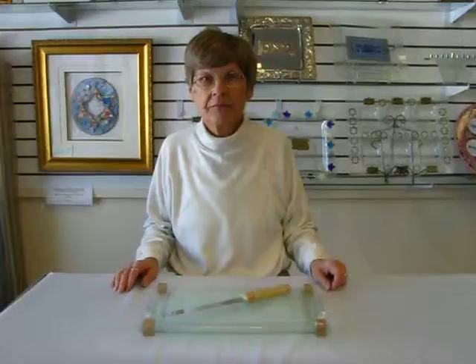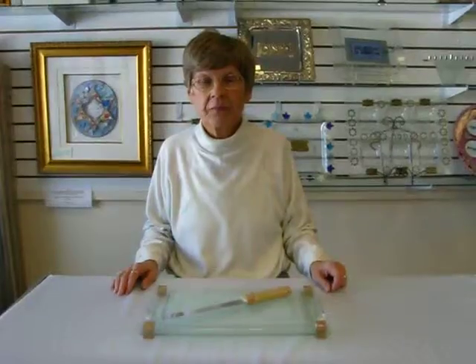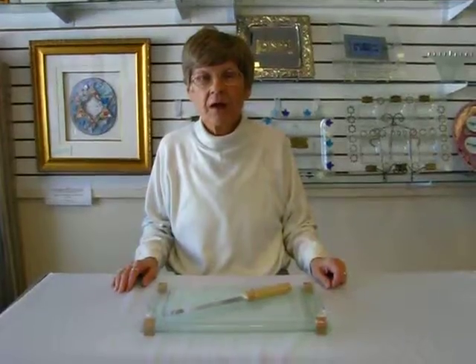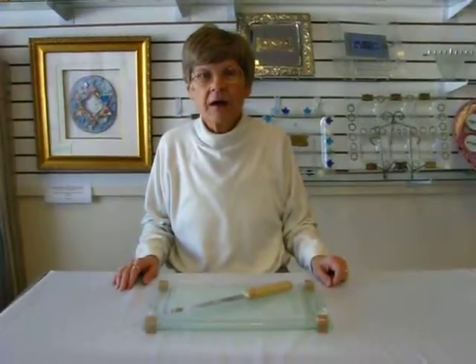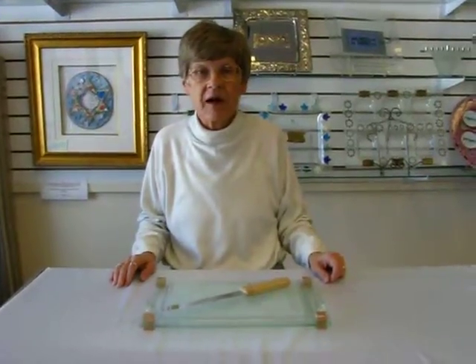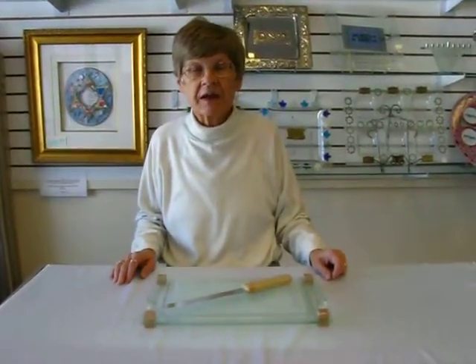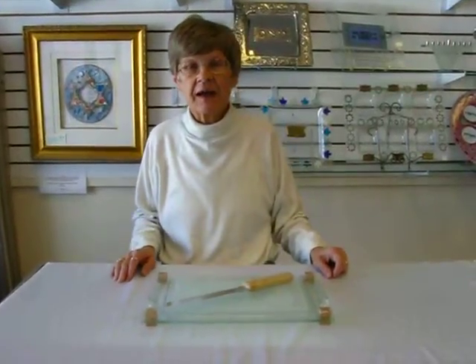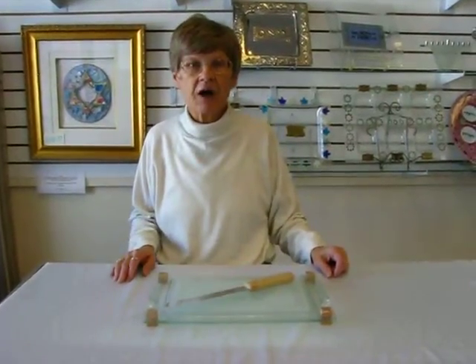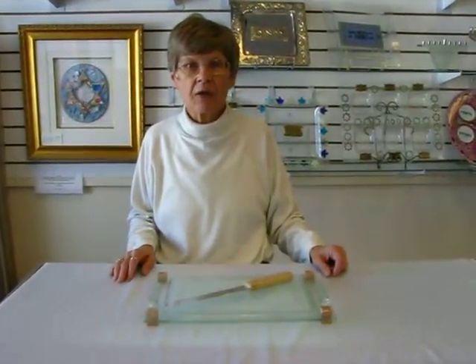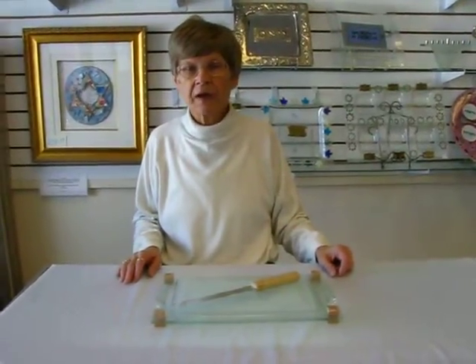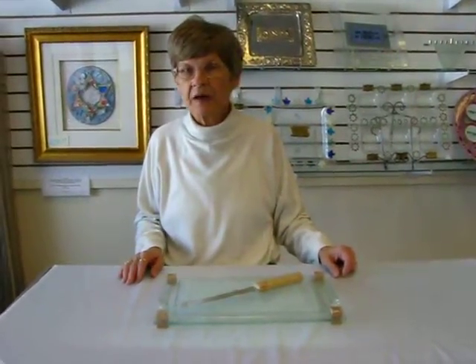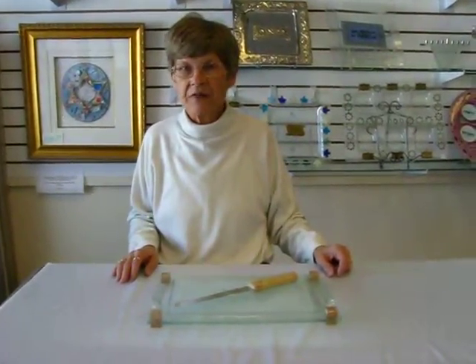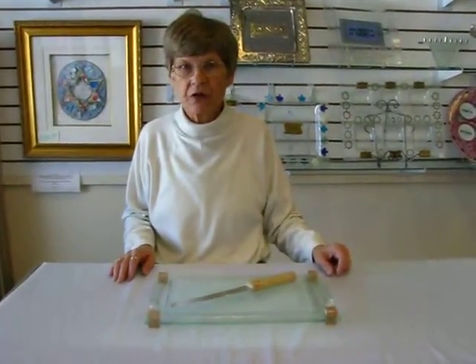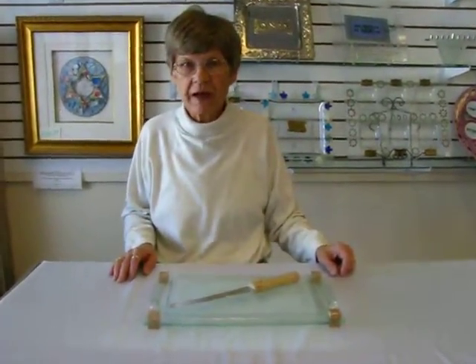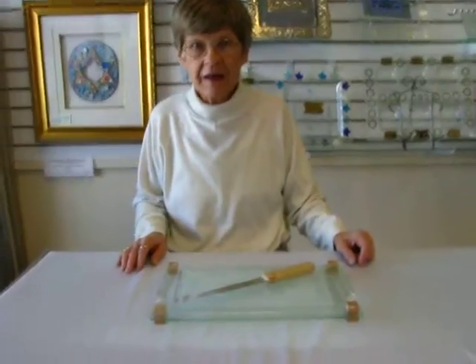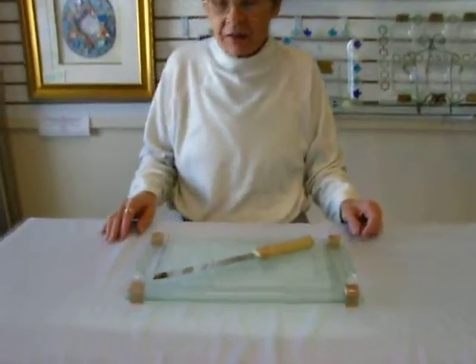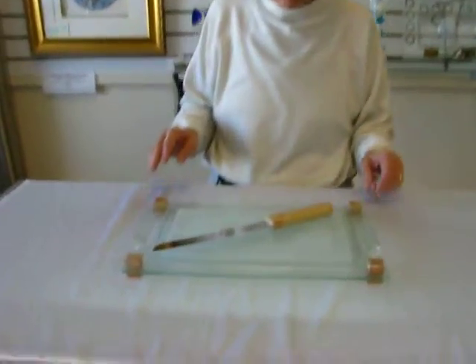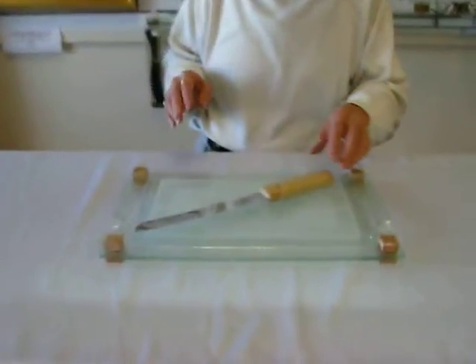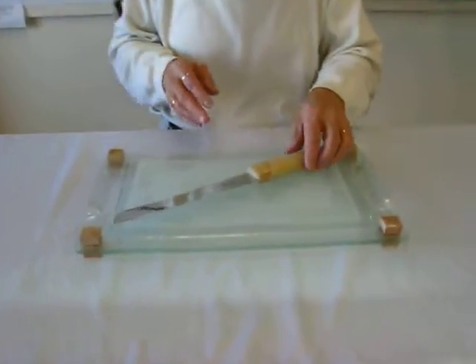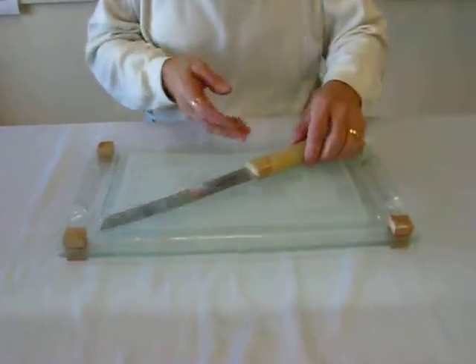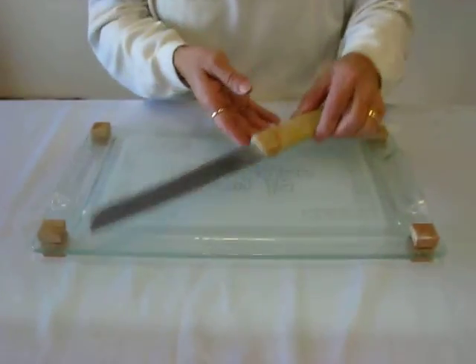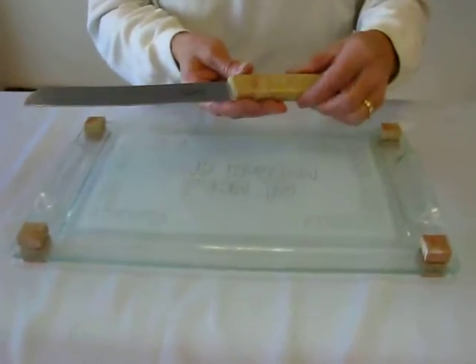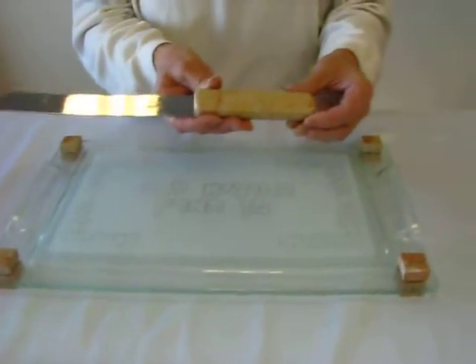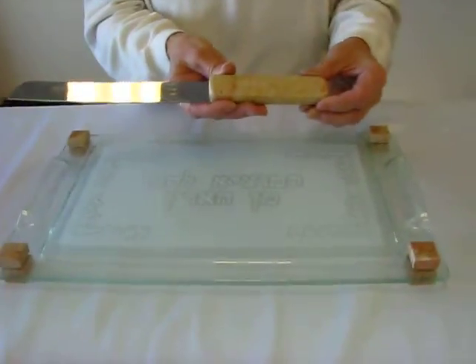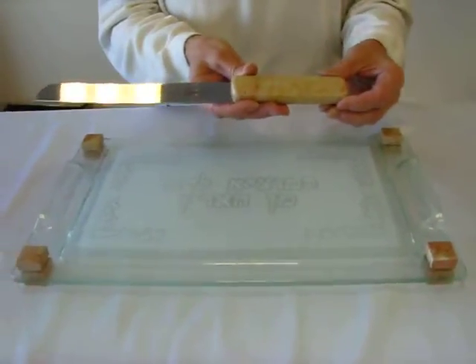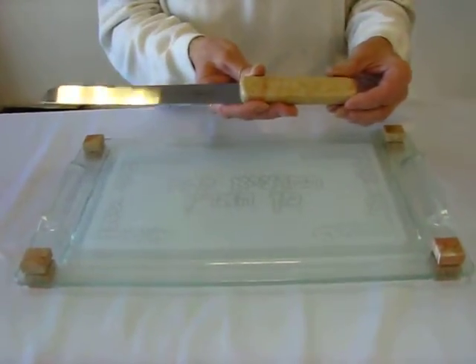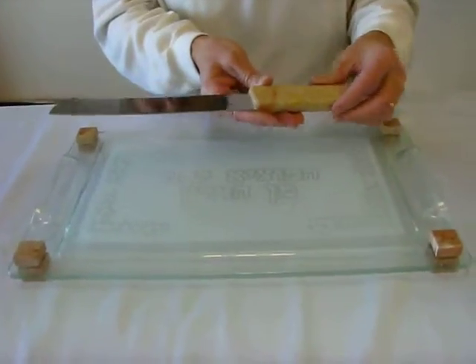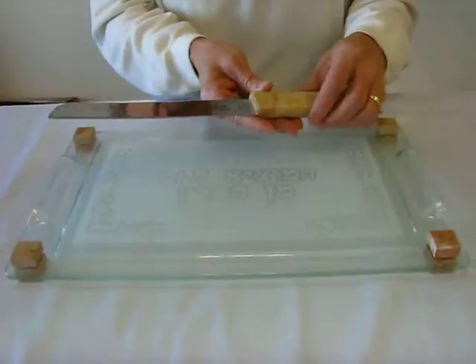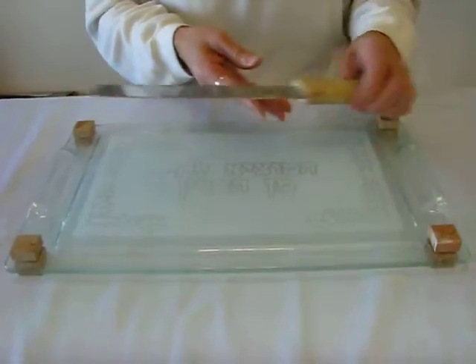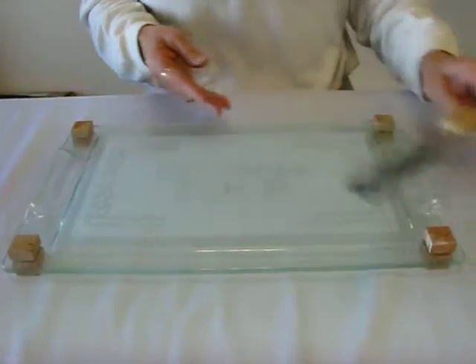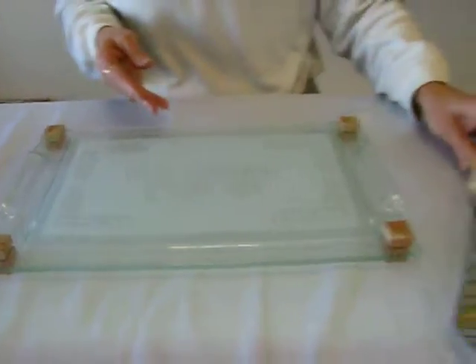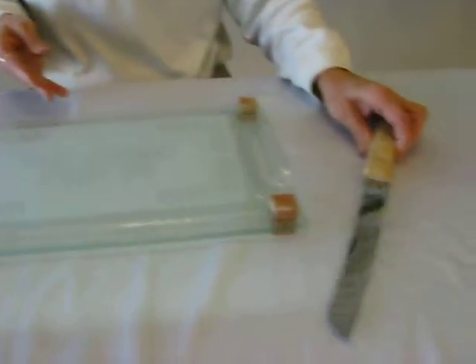Hi, it's Hava, and I have a hola board and hola knife to show you today. This hola knife features a Jerusalem stone handle, and the blade is stainless steel.